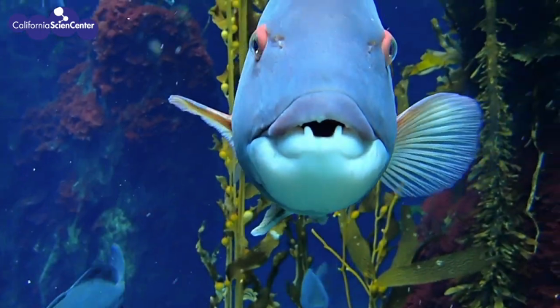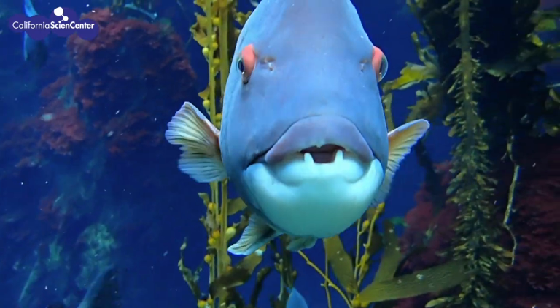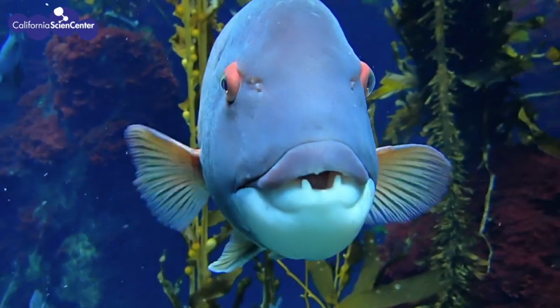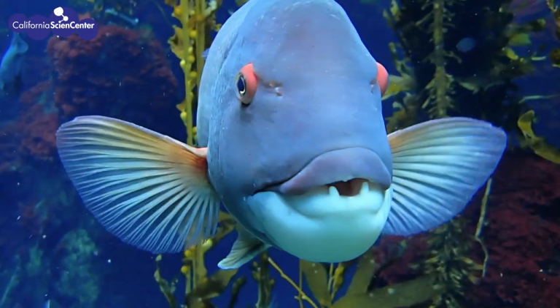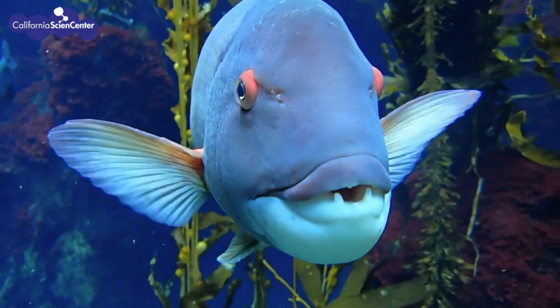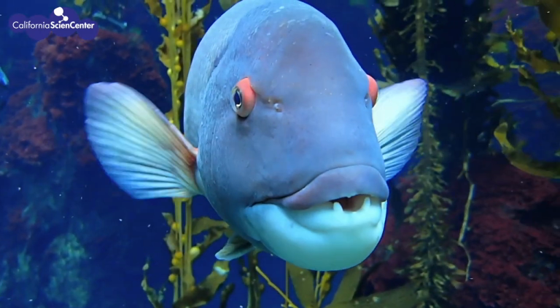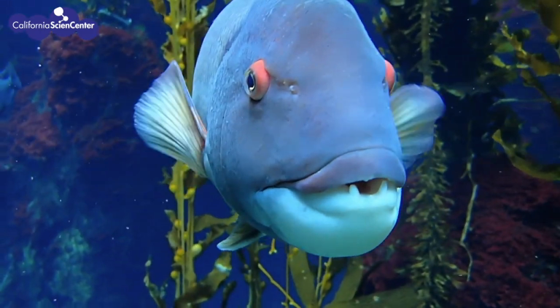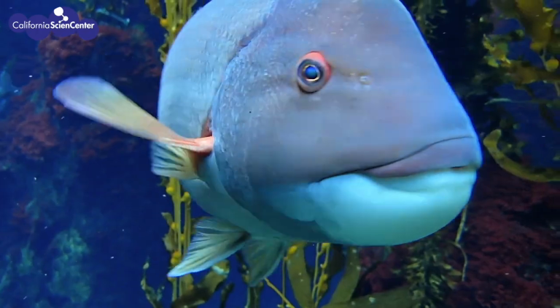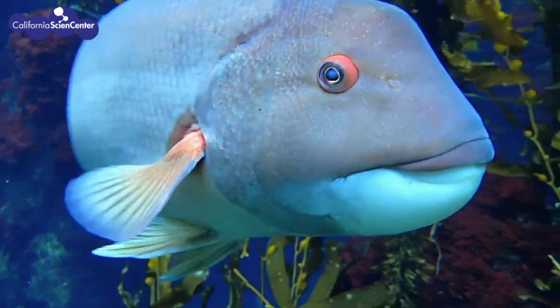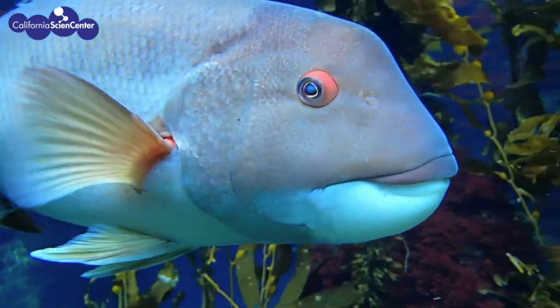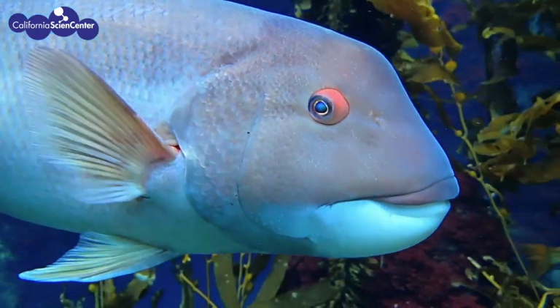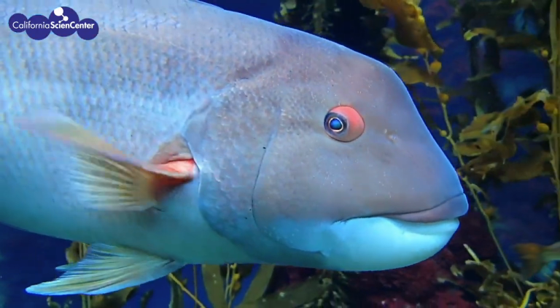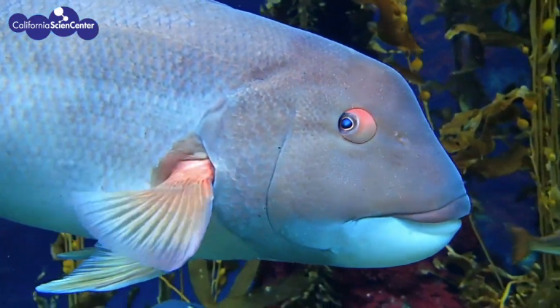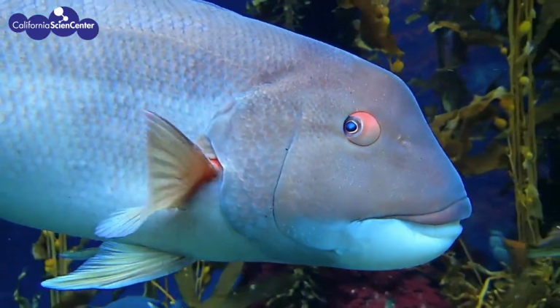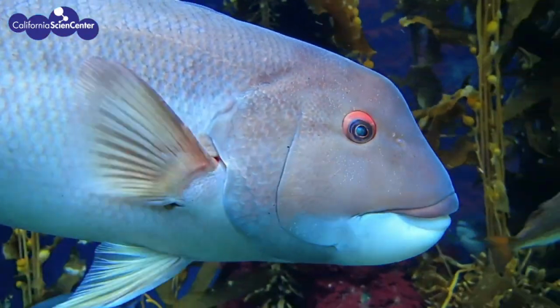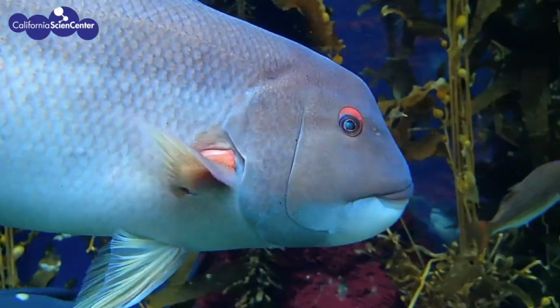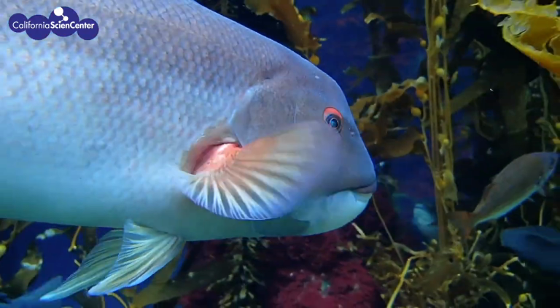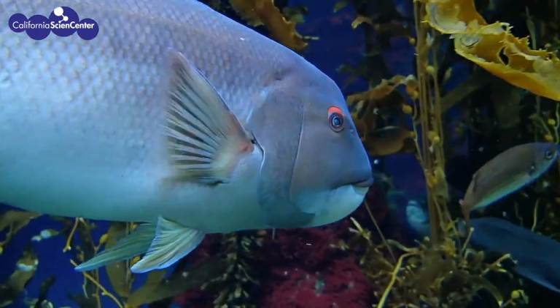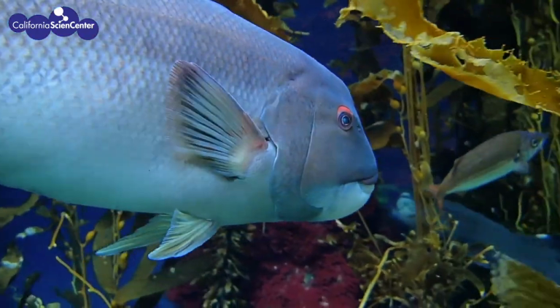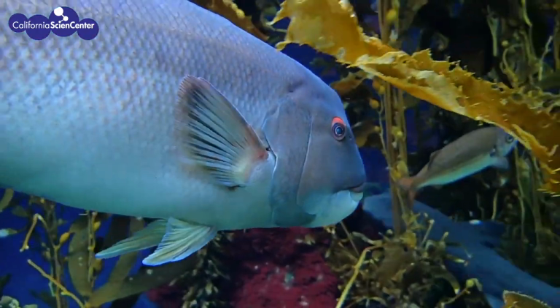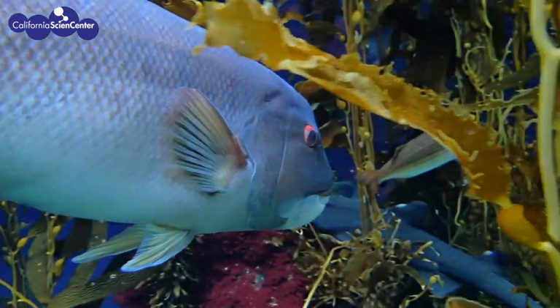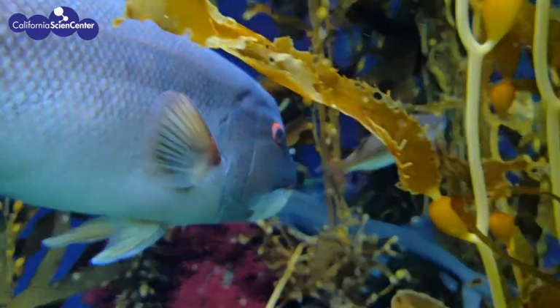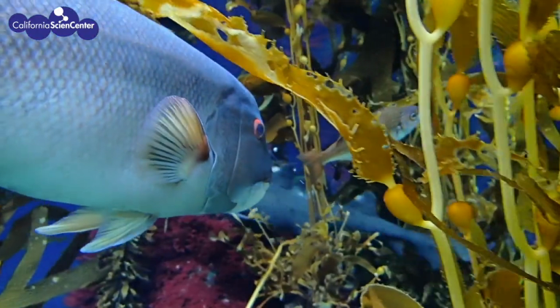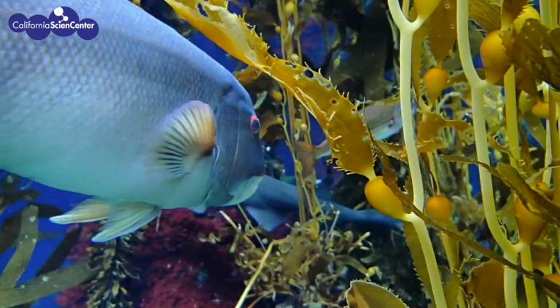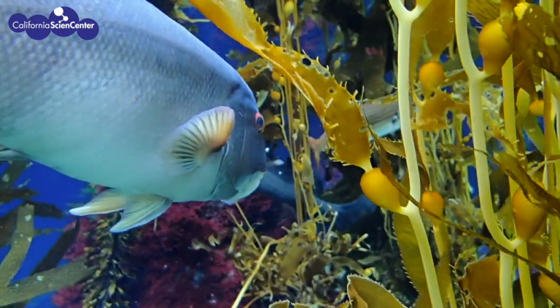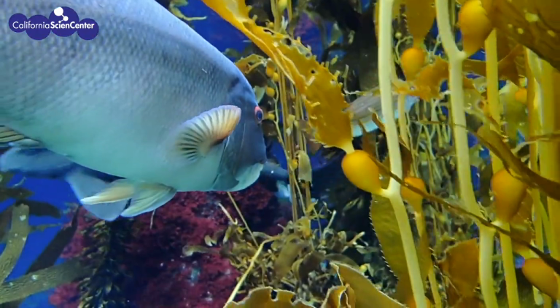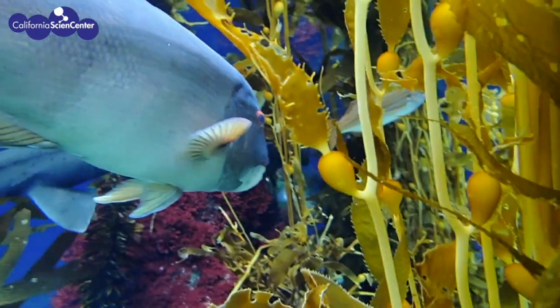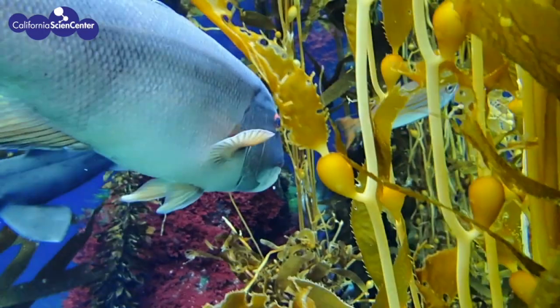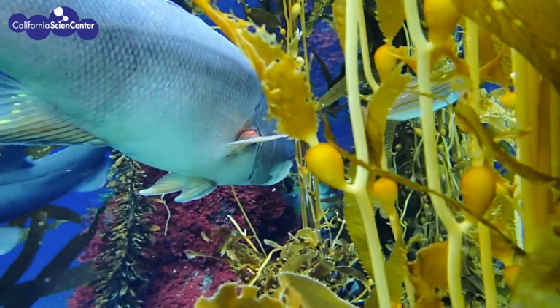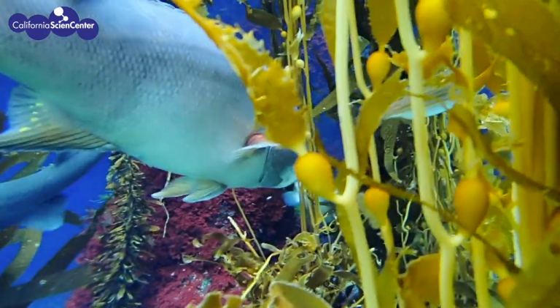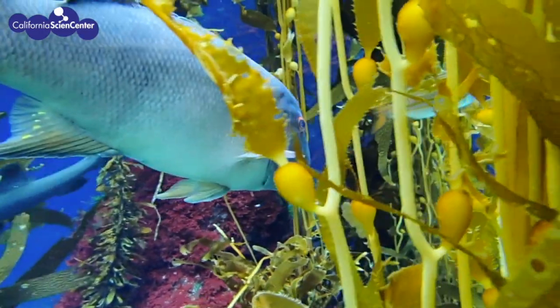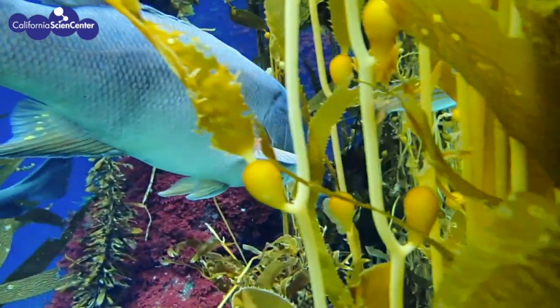Now that we've learned a little something about how they taste, I think it's time for the sheephead to go find some food. Thanks for watching! Bye!